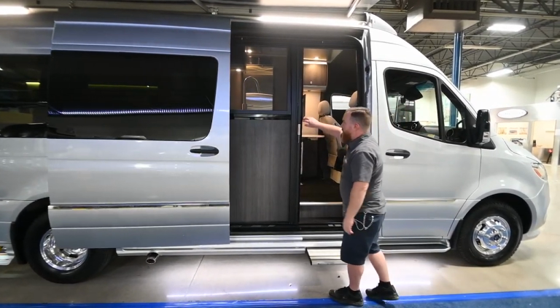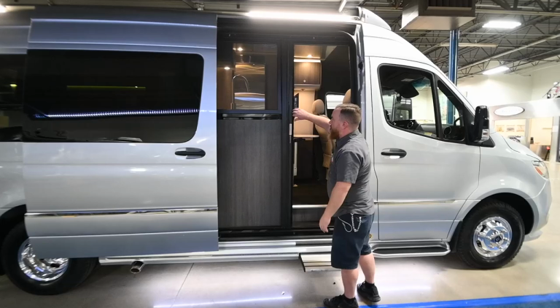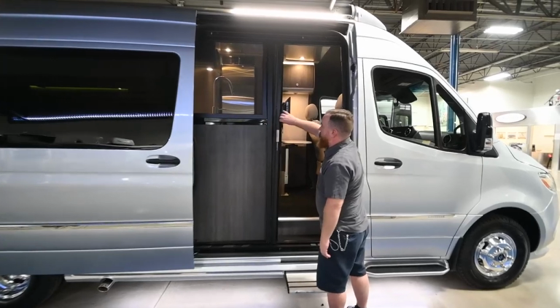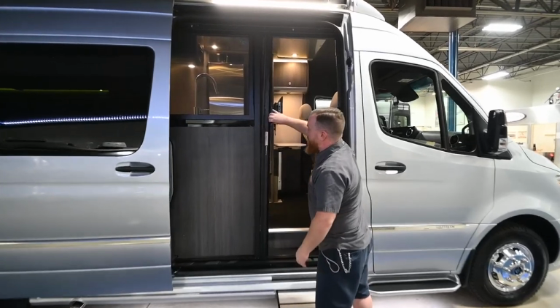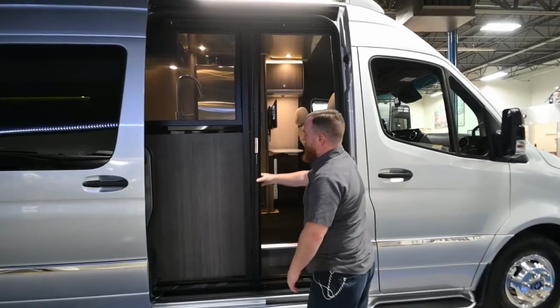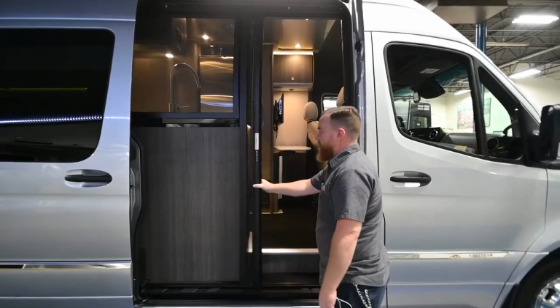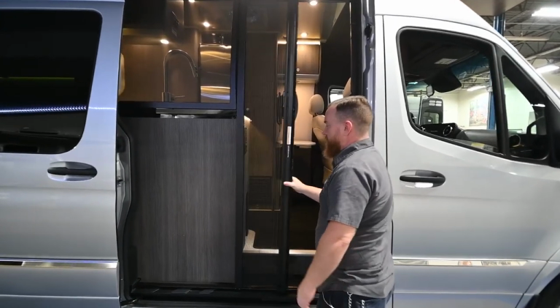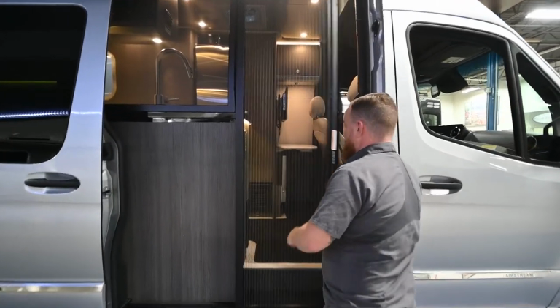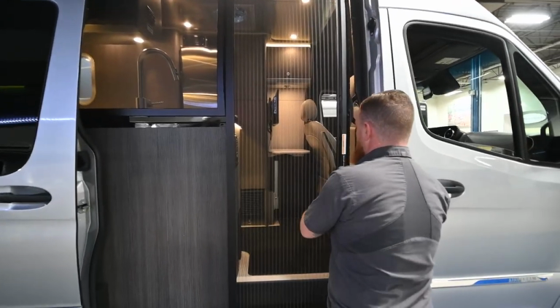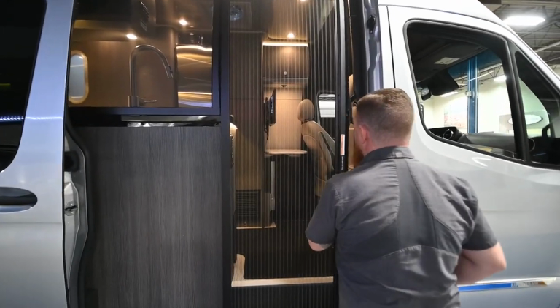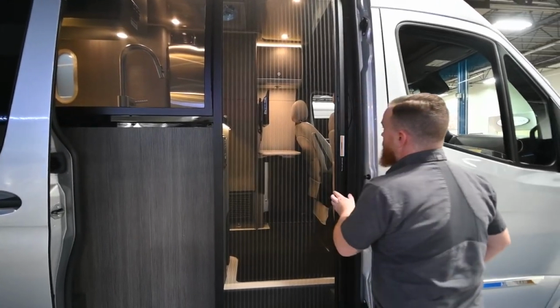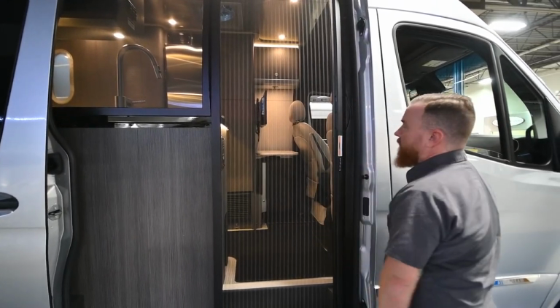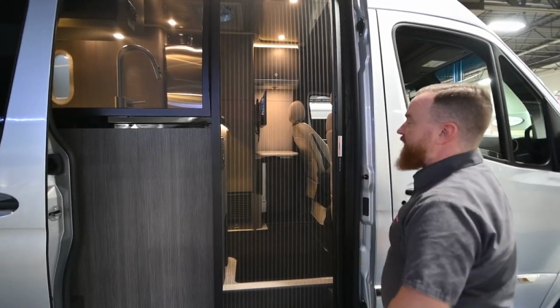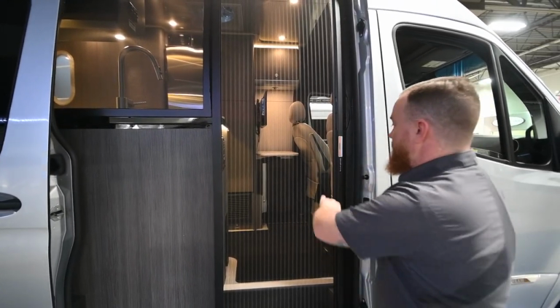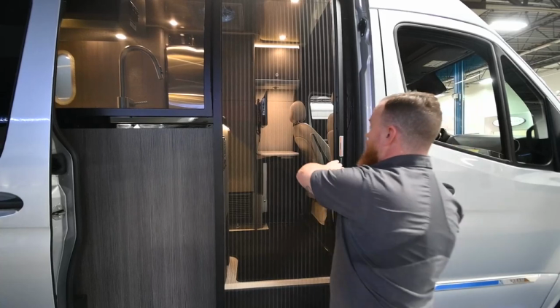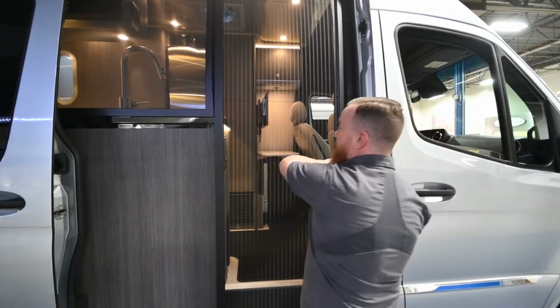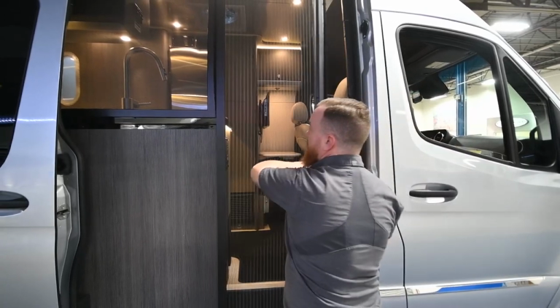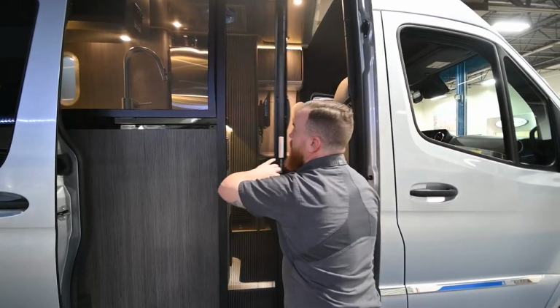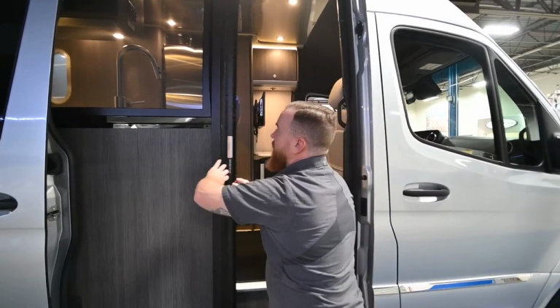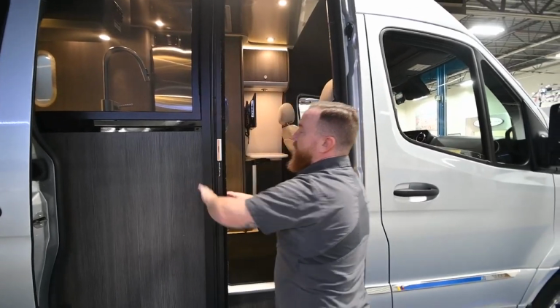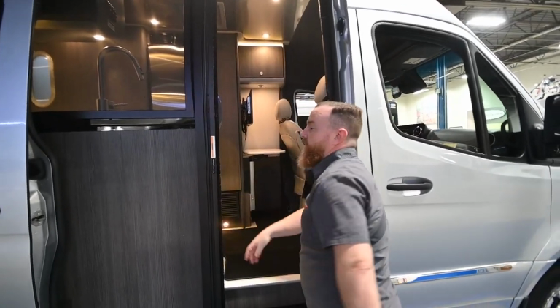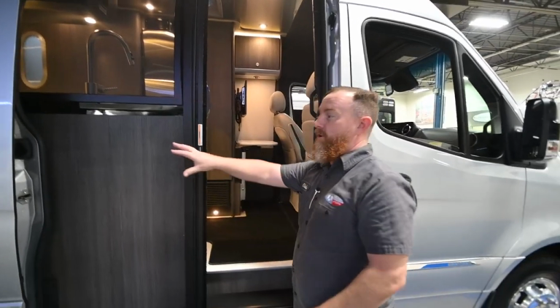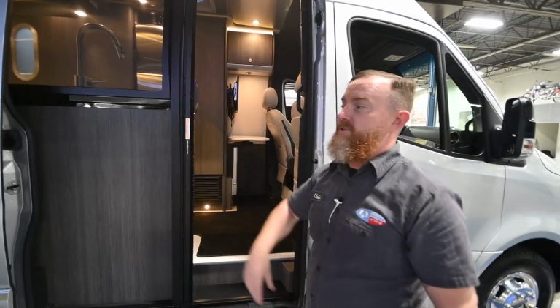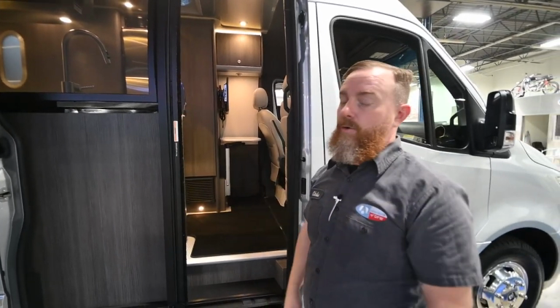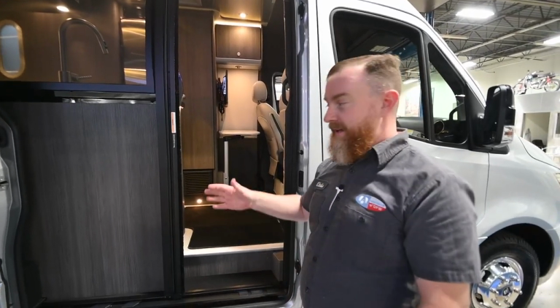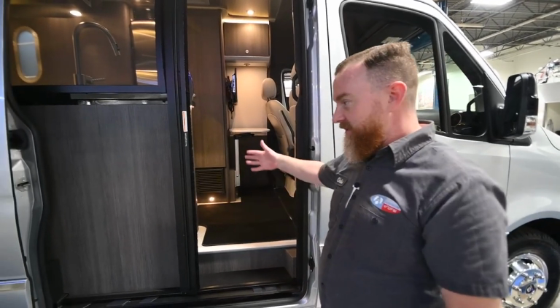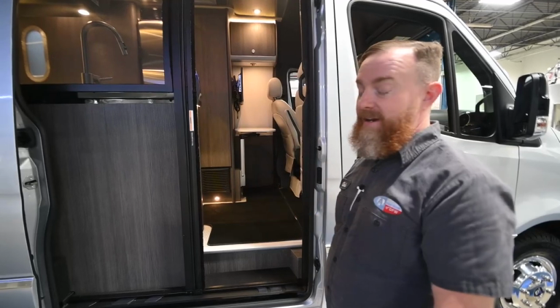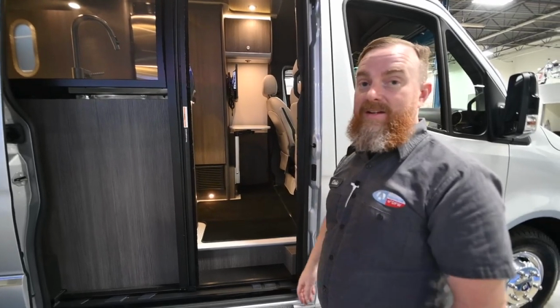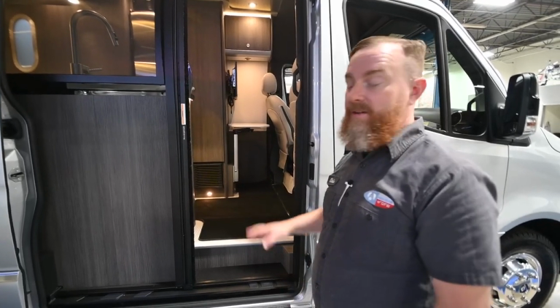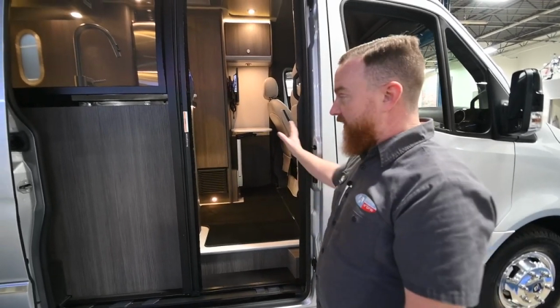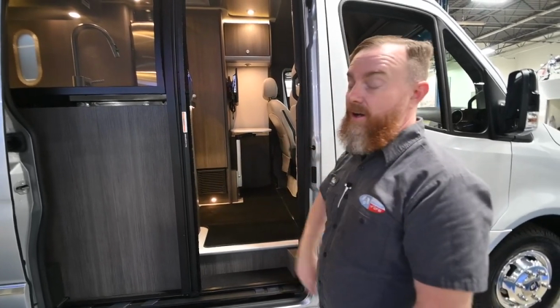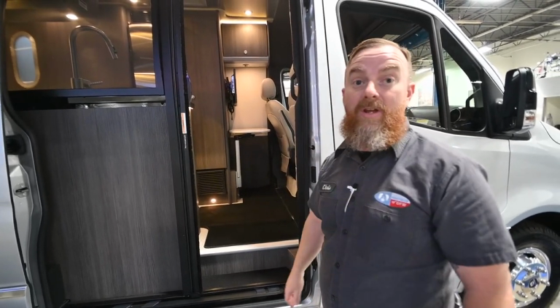There's another bug screen here. Make sure that this is open when you go to close the slide door — the slide door tucks in right at the end and when it does, it's going to knock that screen off its channel.